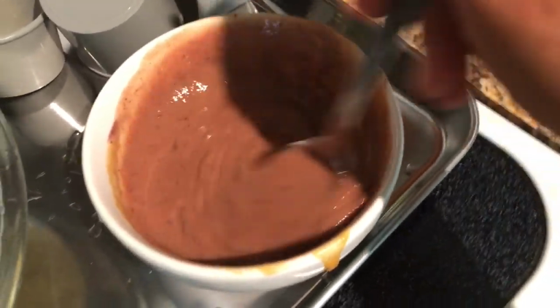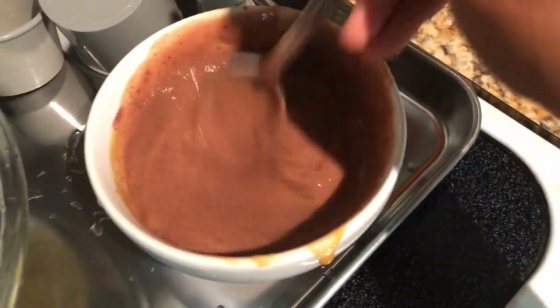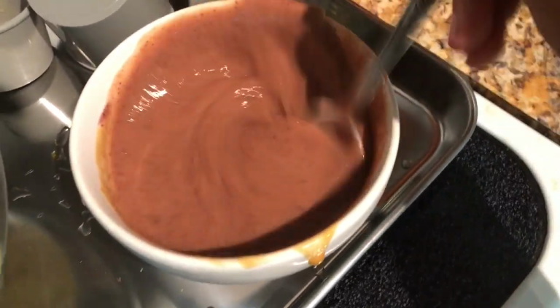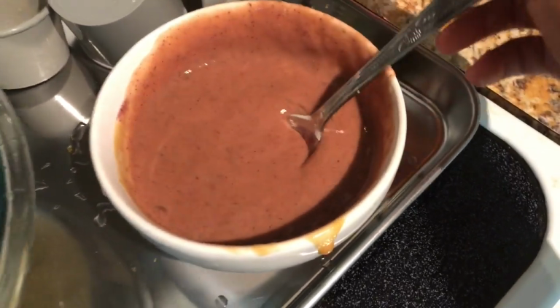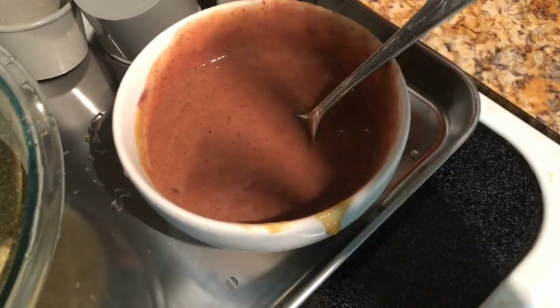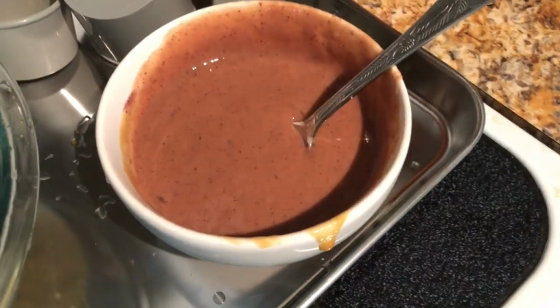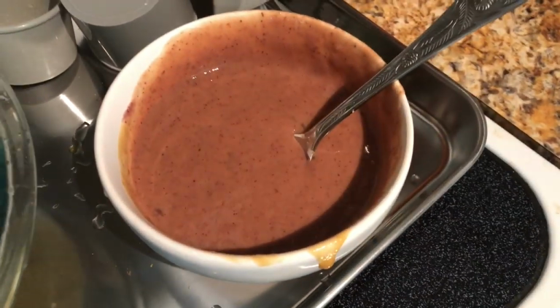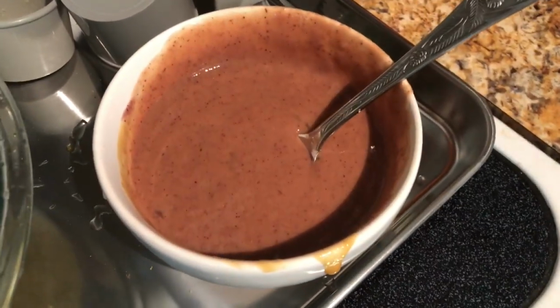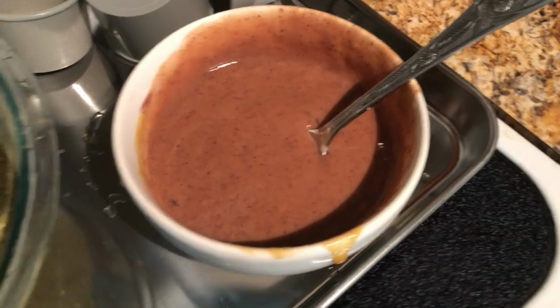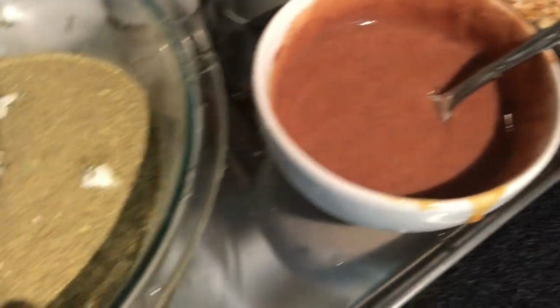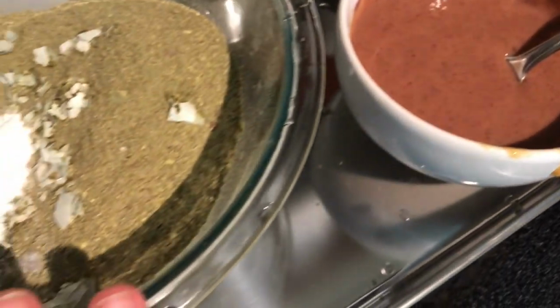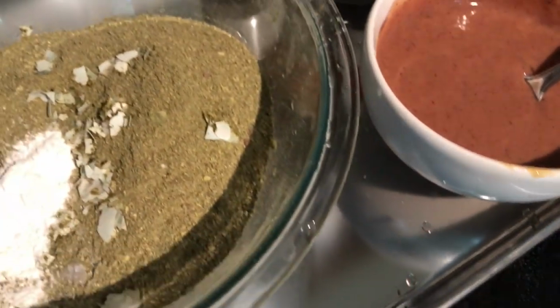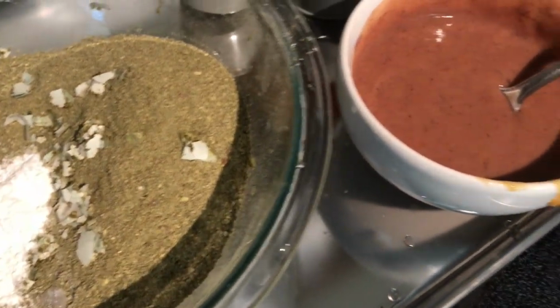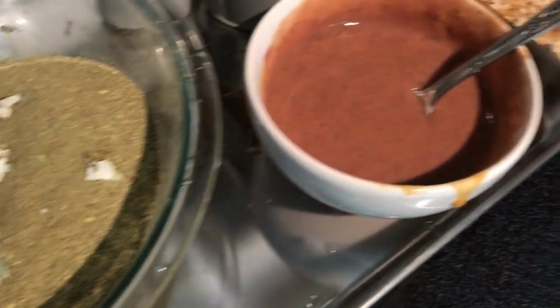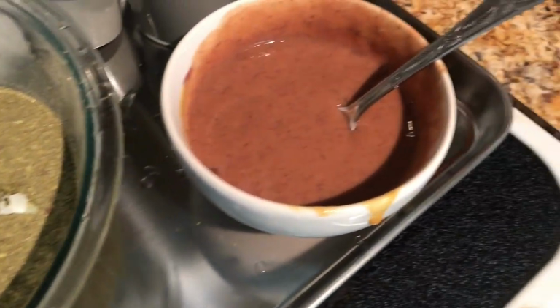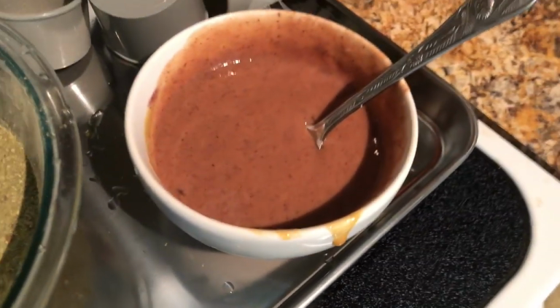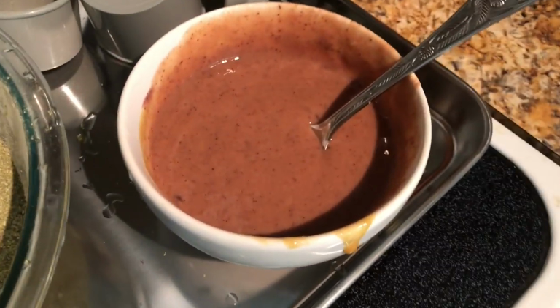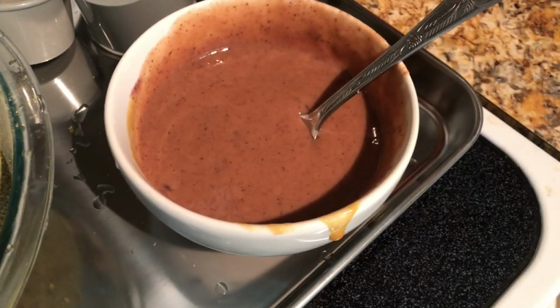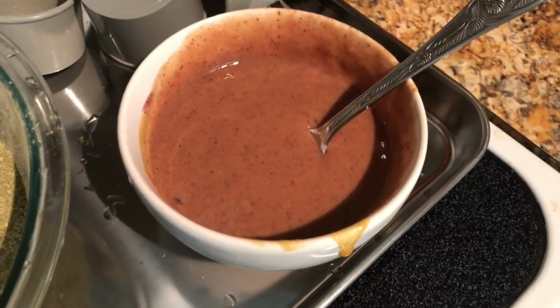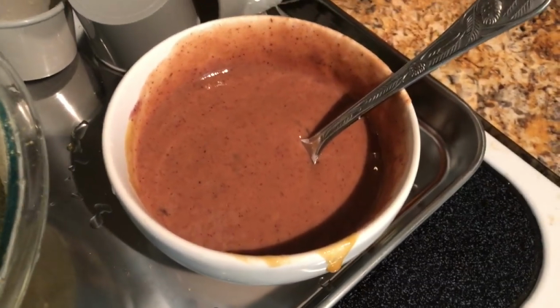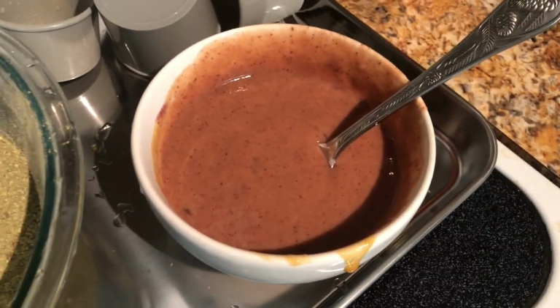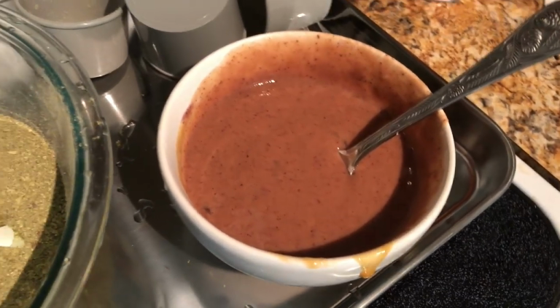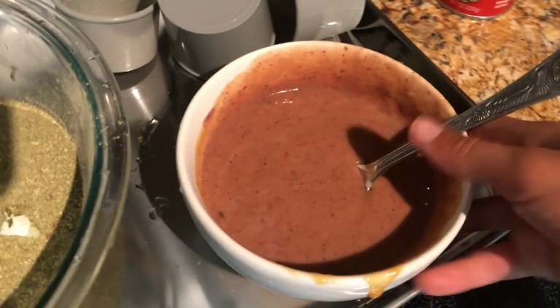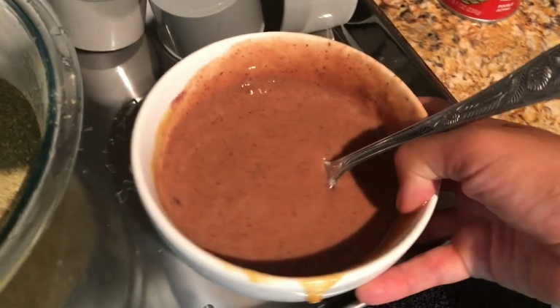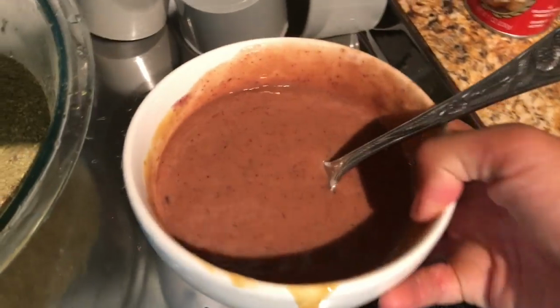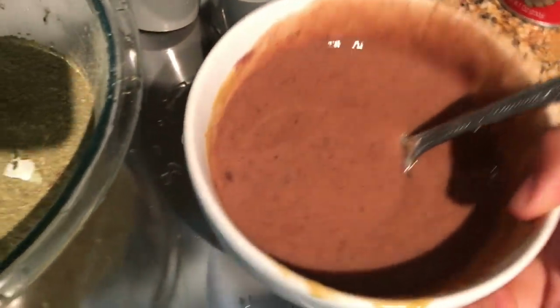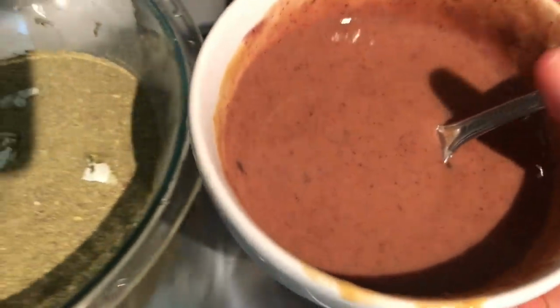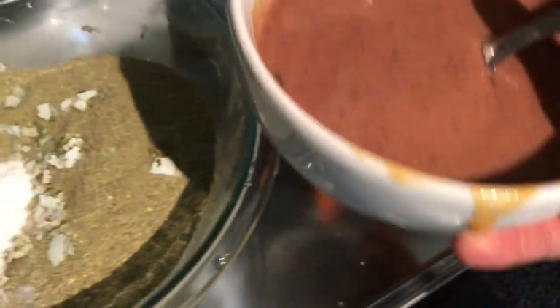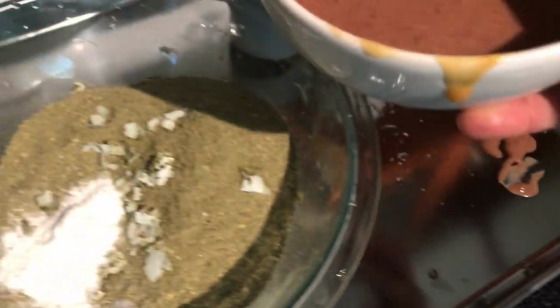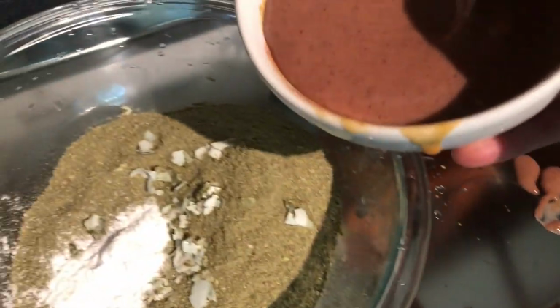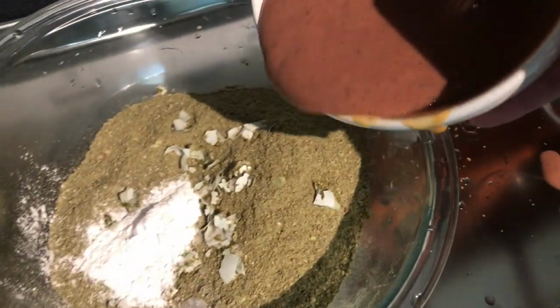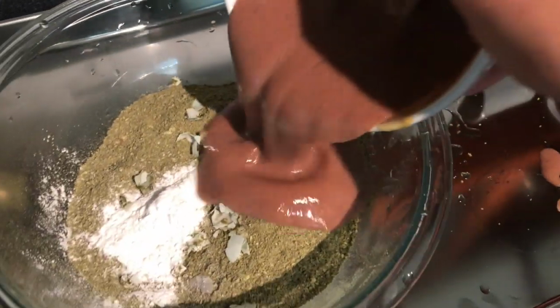If your bird really likes something — like almonds, or for smaller birds millet, or some kind of fruit or vegetable — you can try to fold that in as well. It's really whatever you want to add; you can kind of make it your own. Now we're going to add the wet ingredients to the dry ingredients and mix that up.